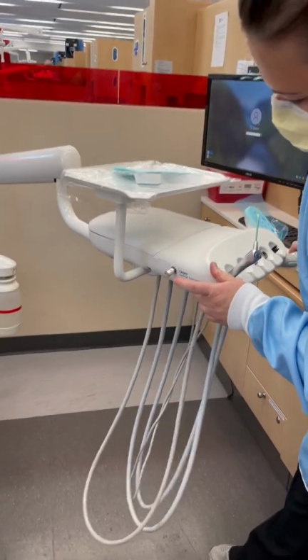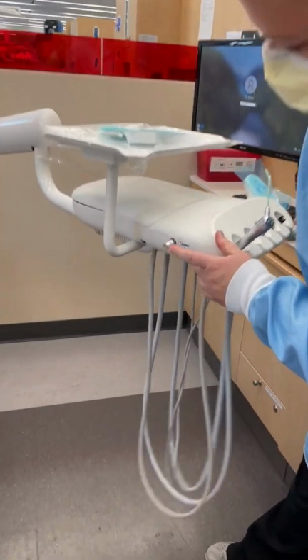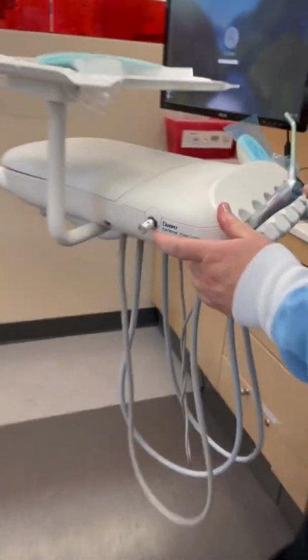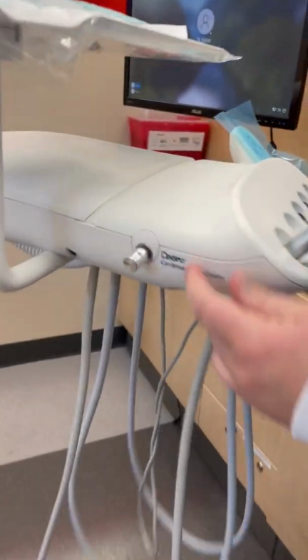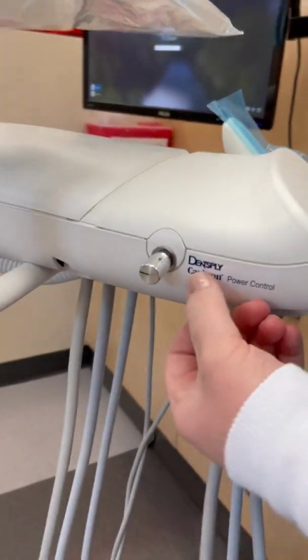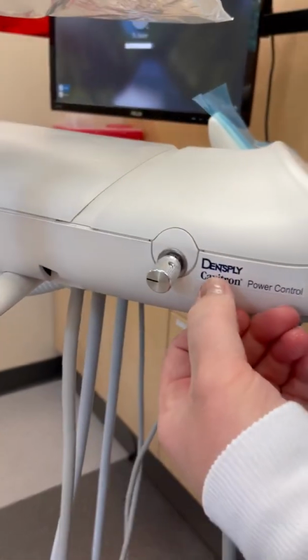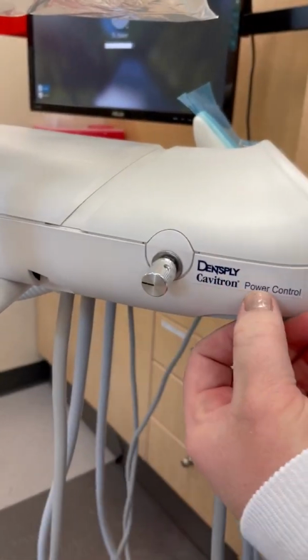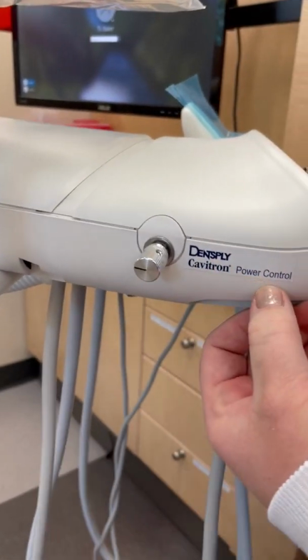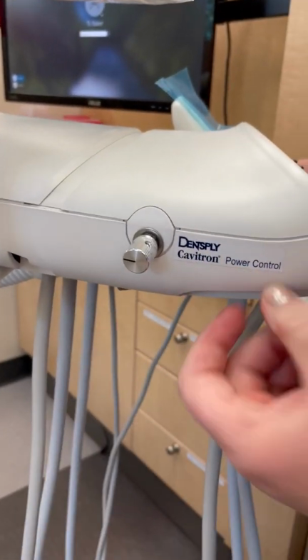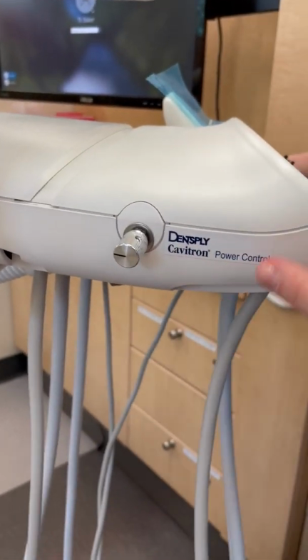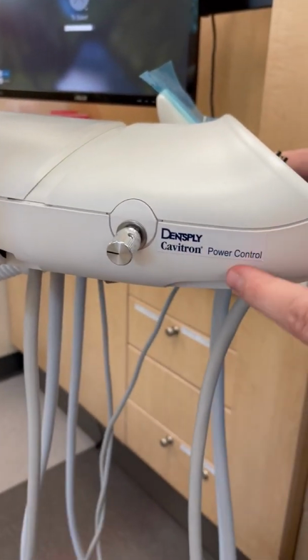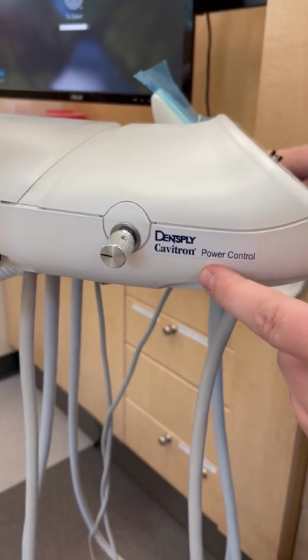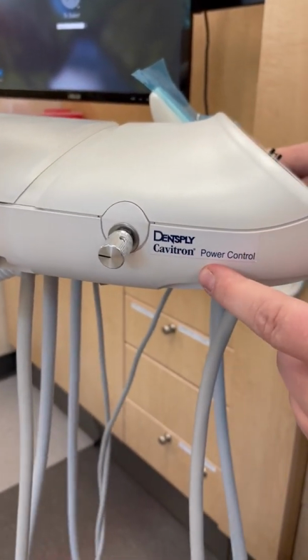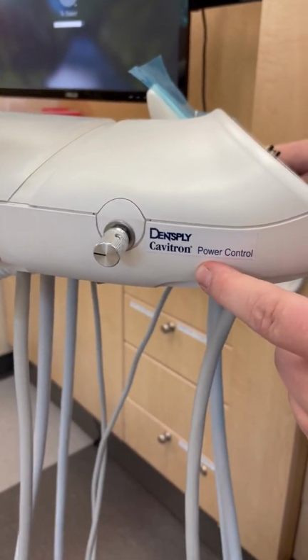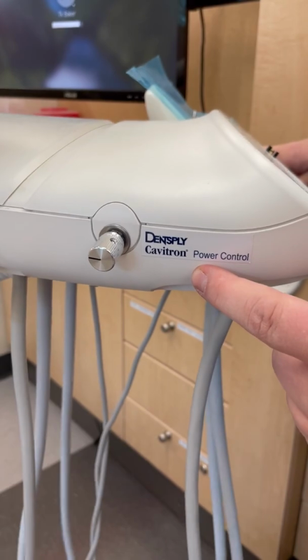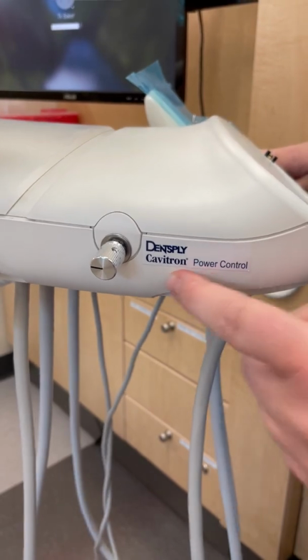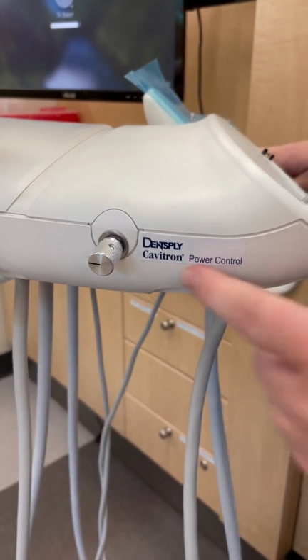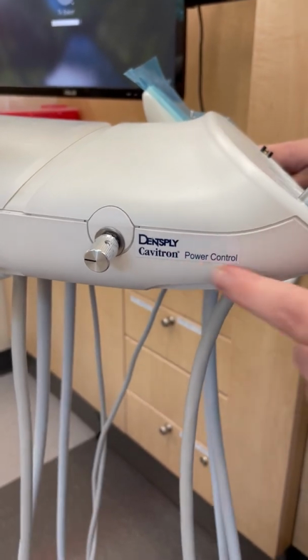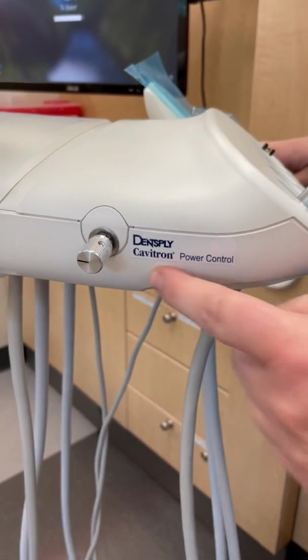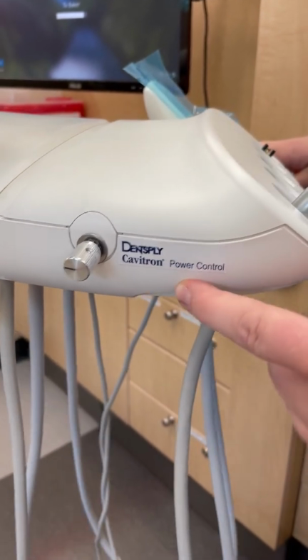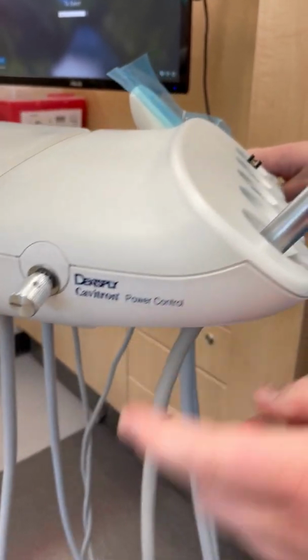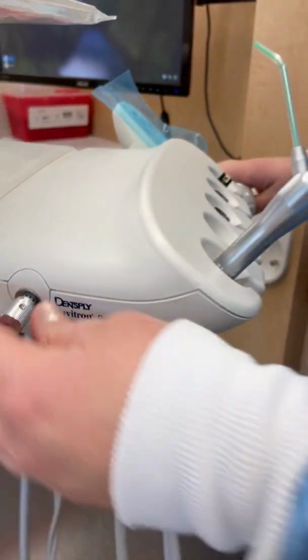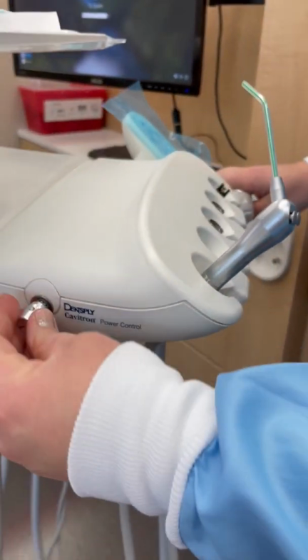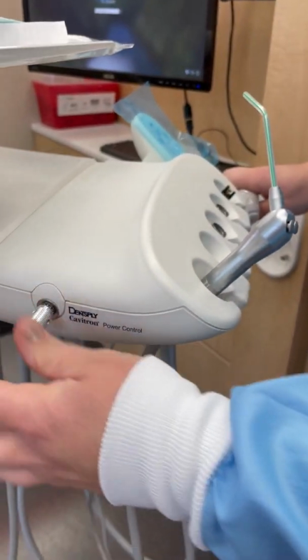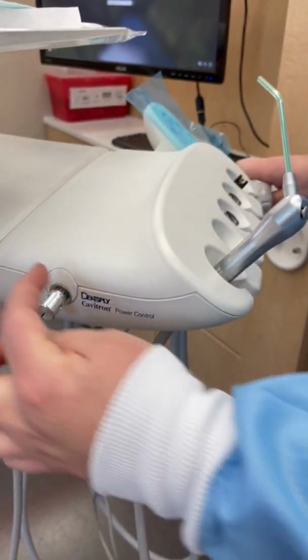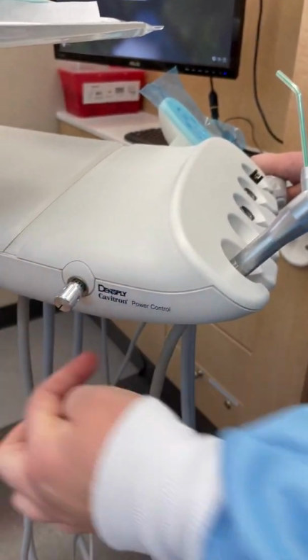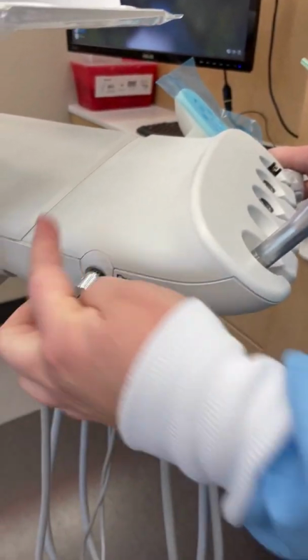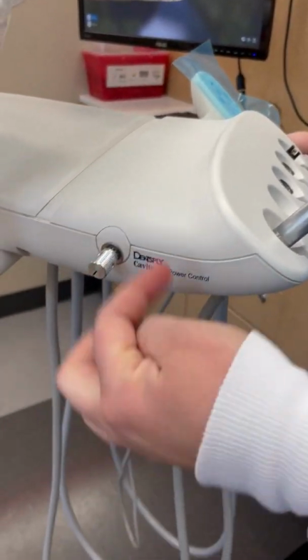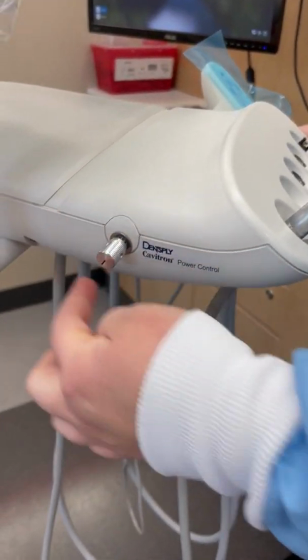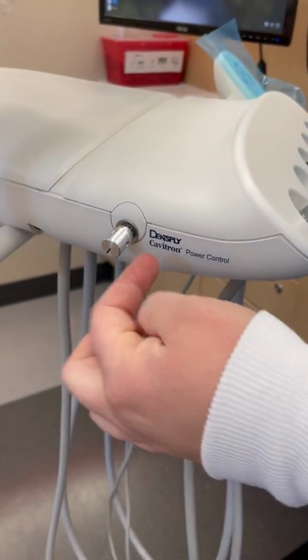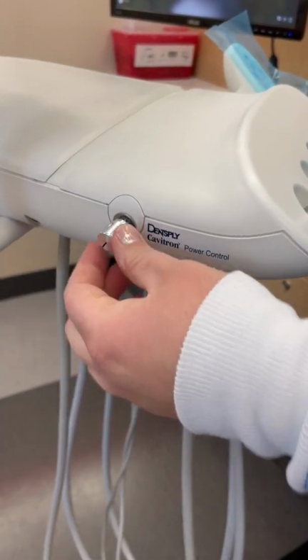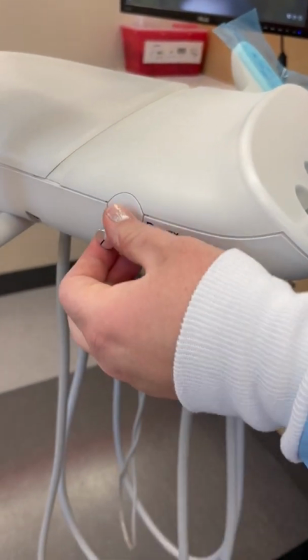This is the Cavitron power control, right there. Turn it all the way down at first.